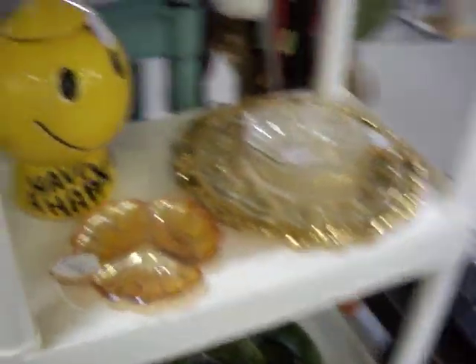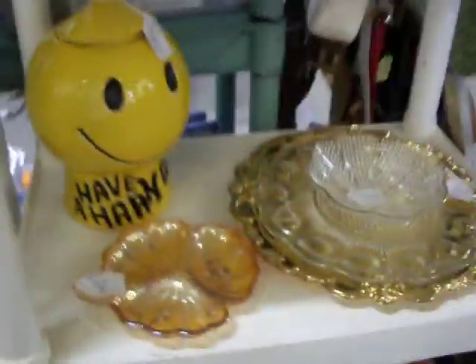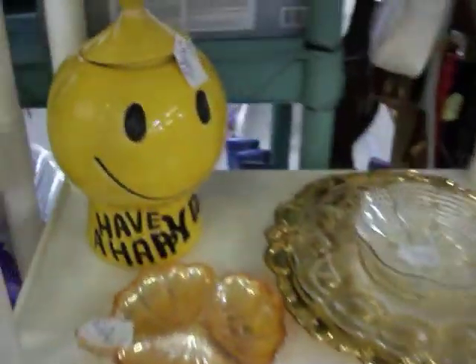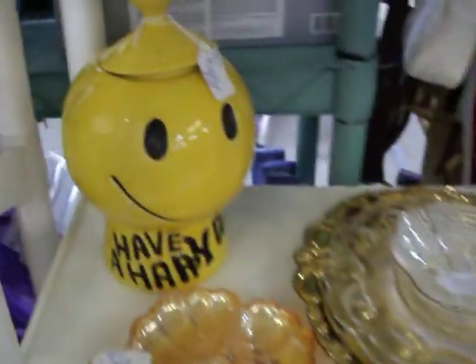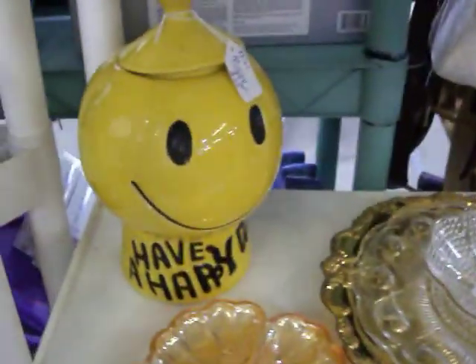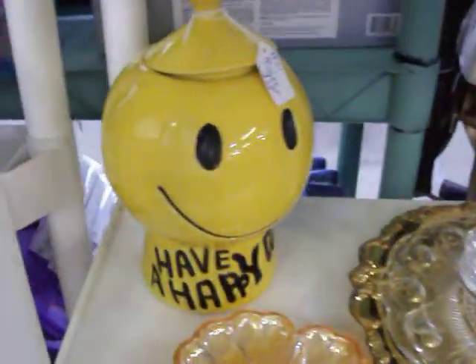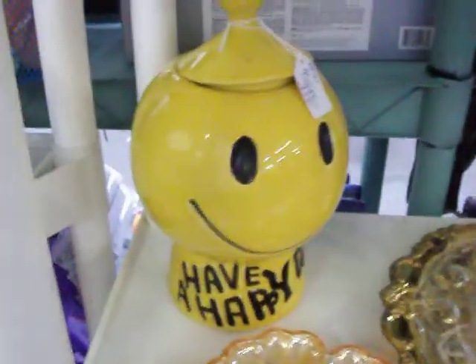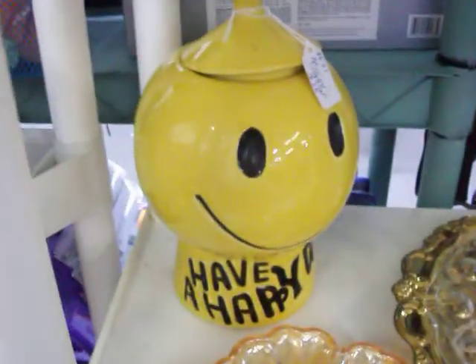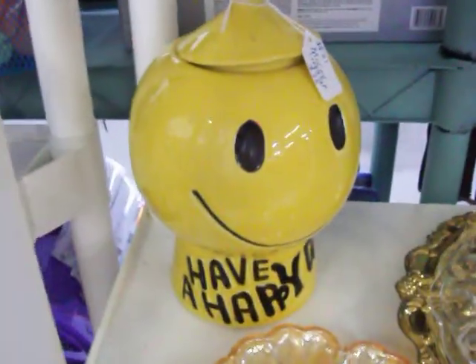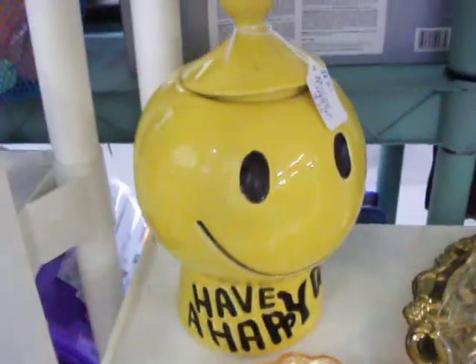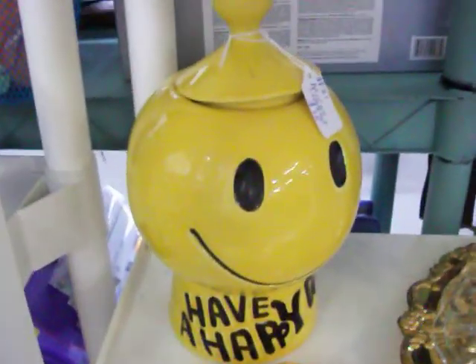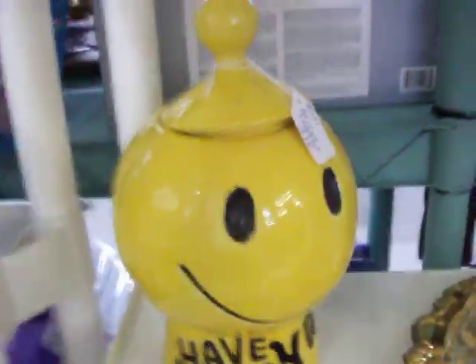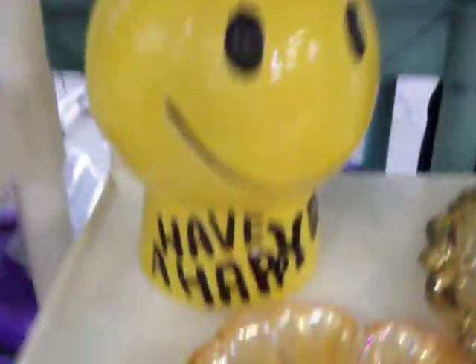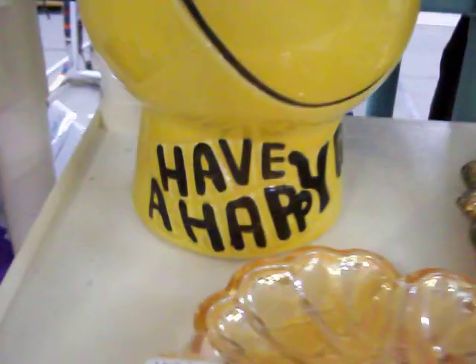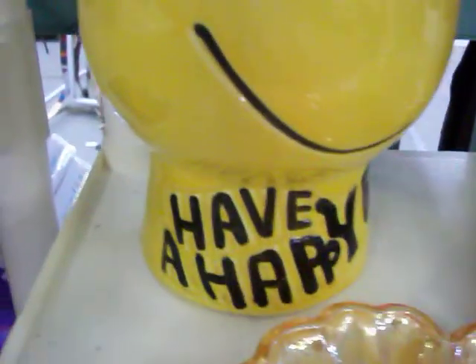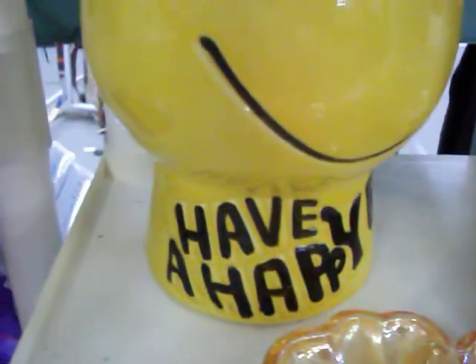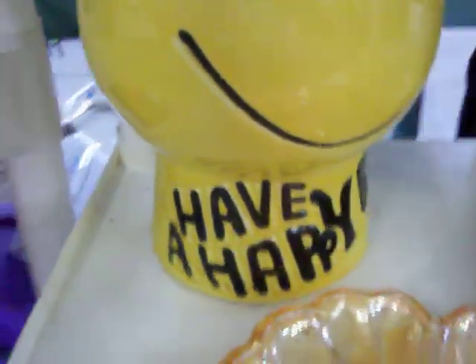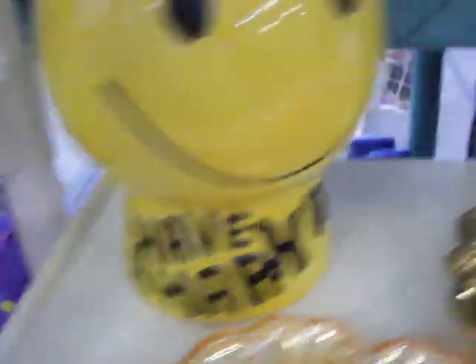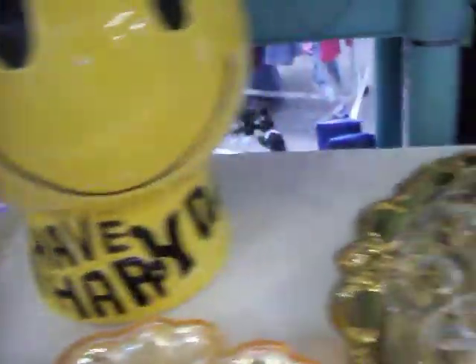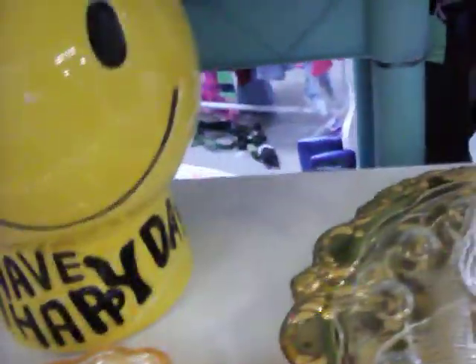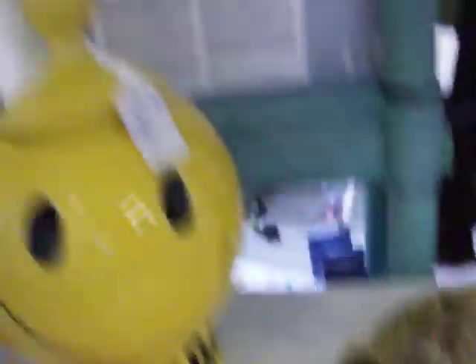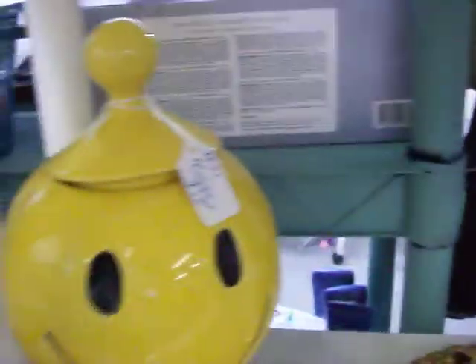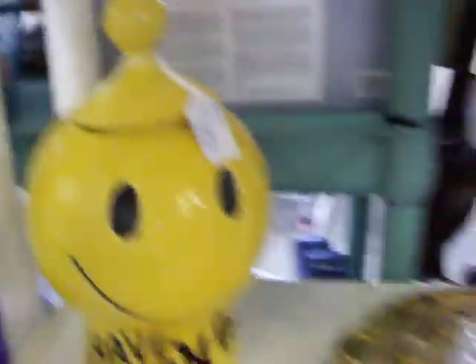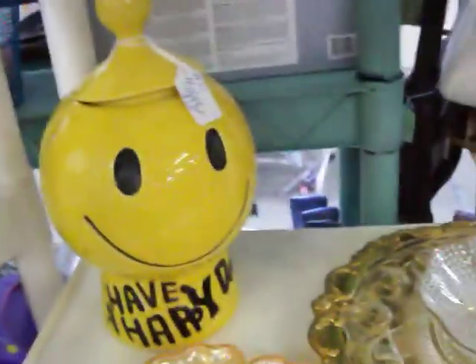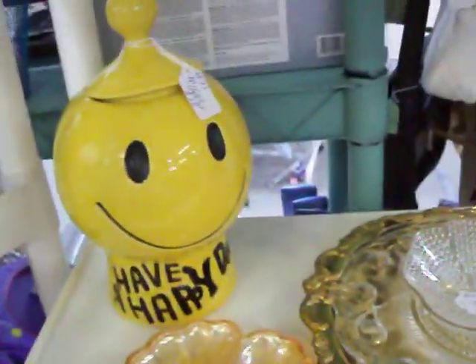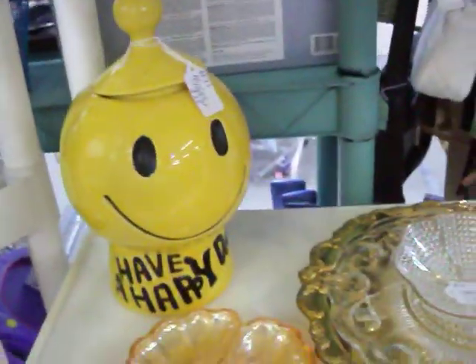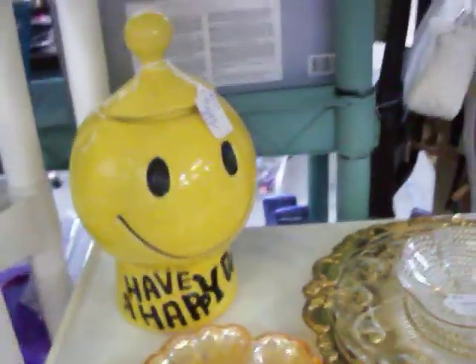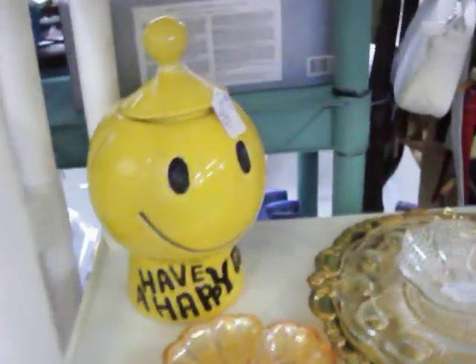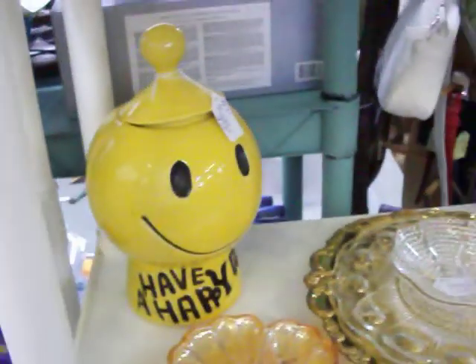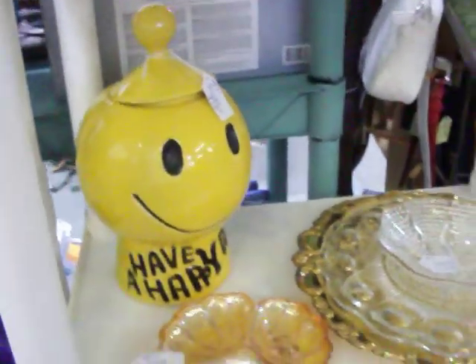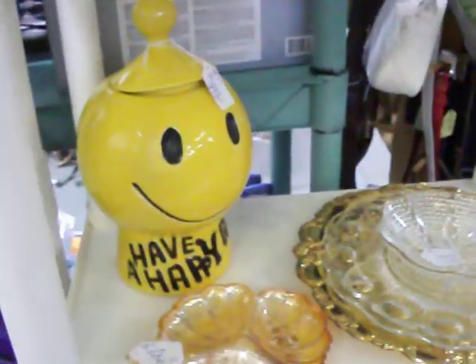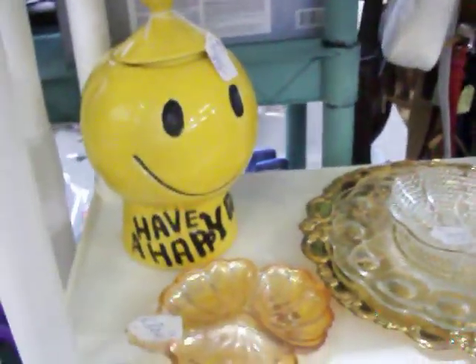It's a McCoy cookie jar, copyright 1972. Says have a happy day. Got a big smiley face there. Got $35.00 on it.